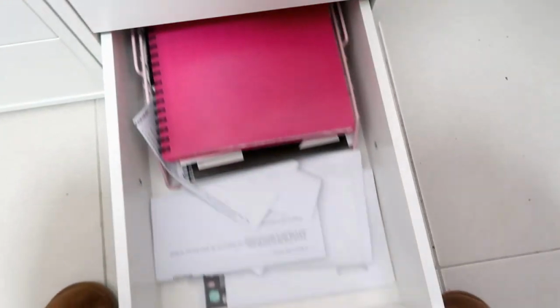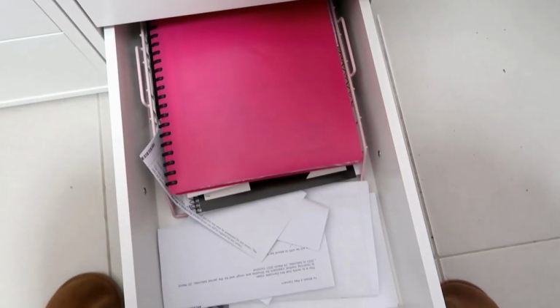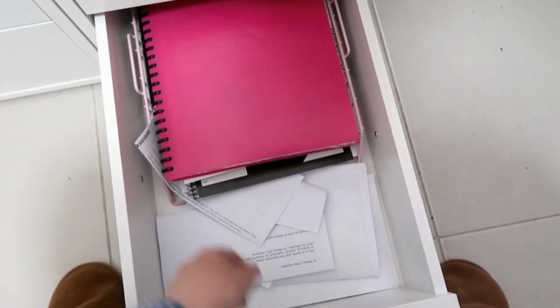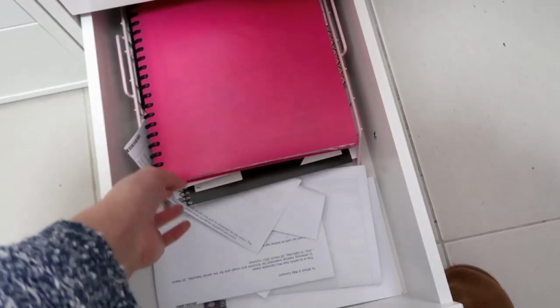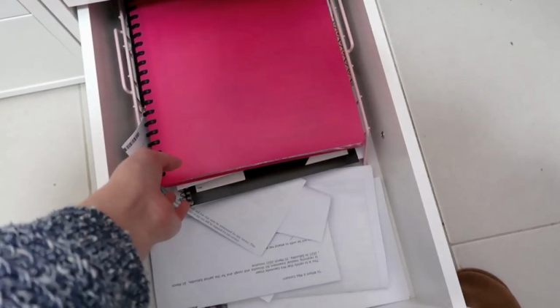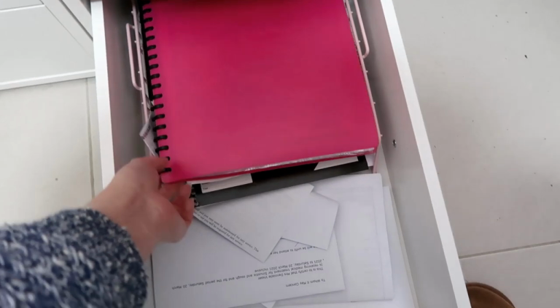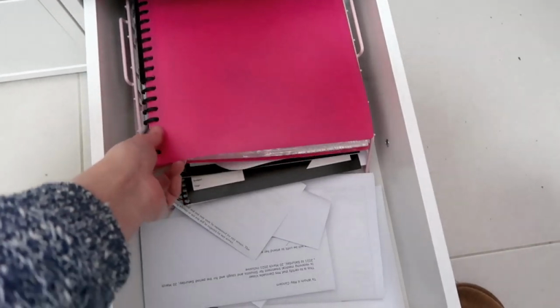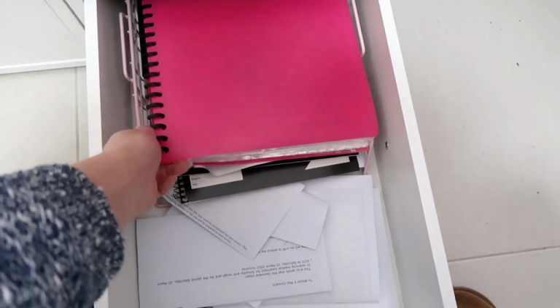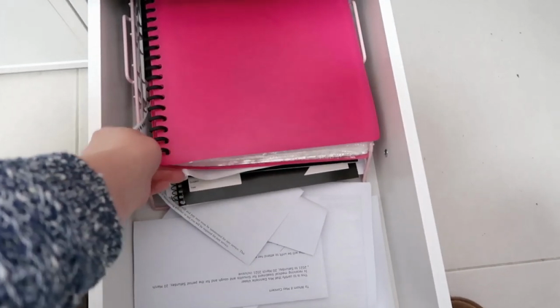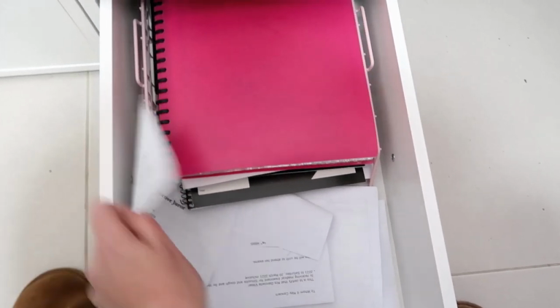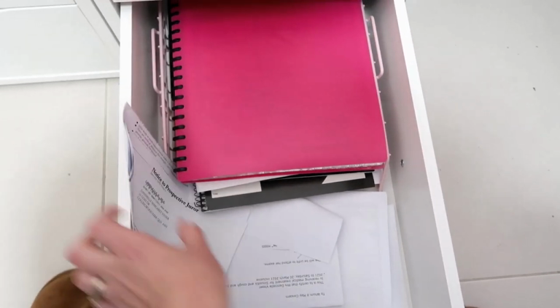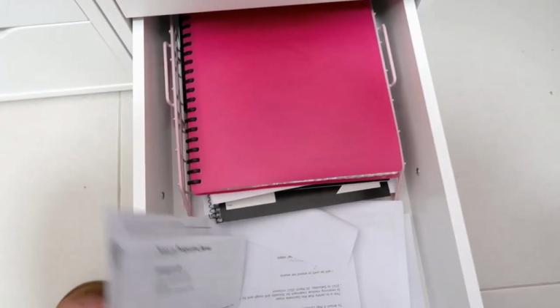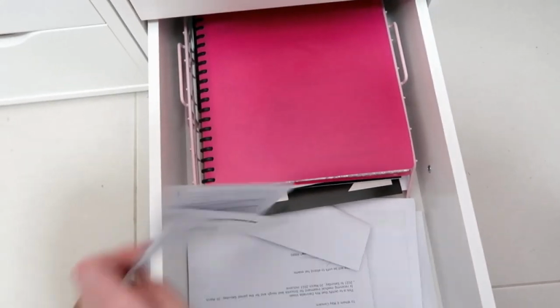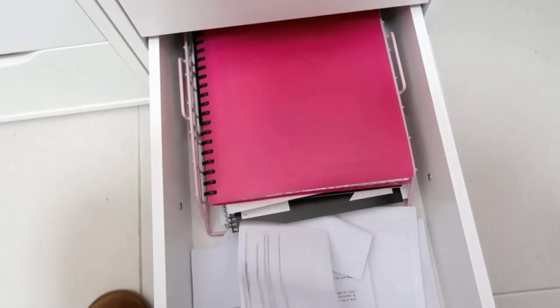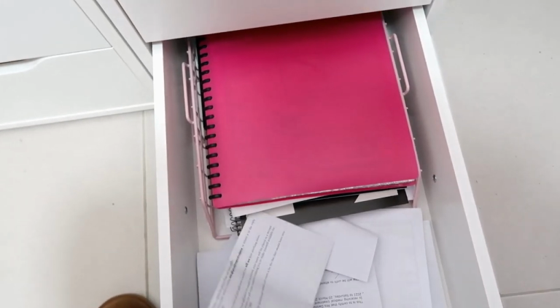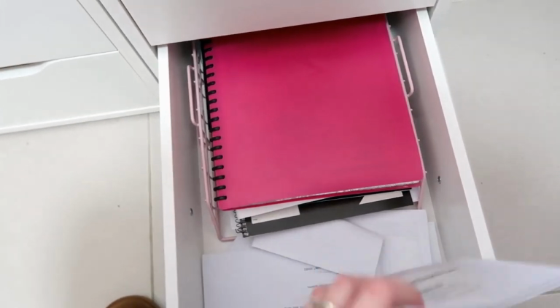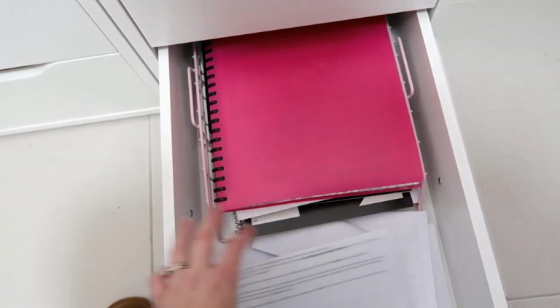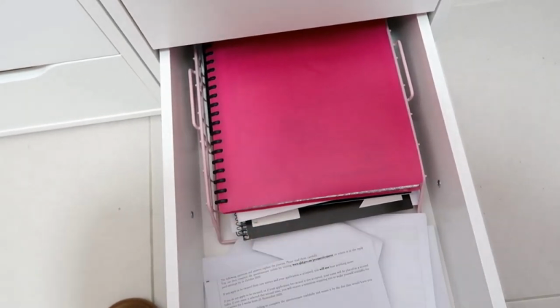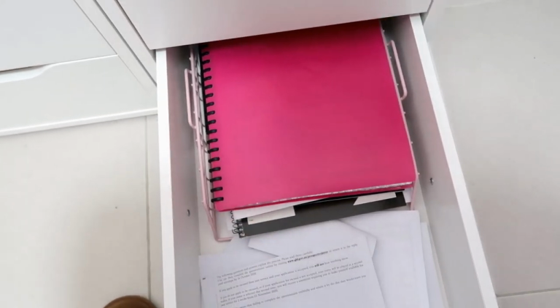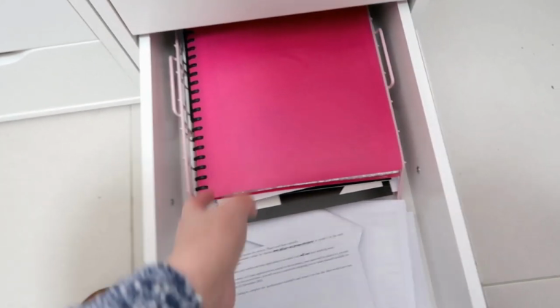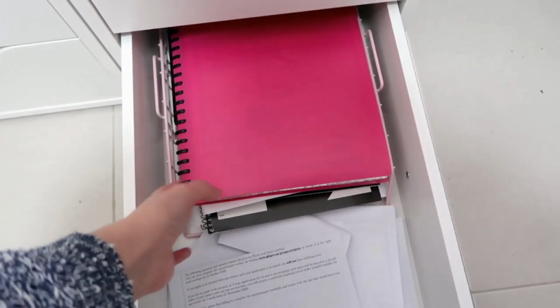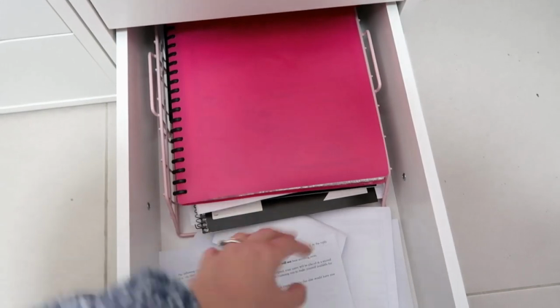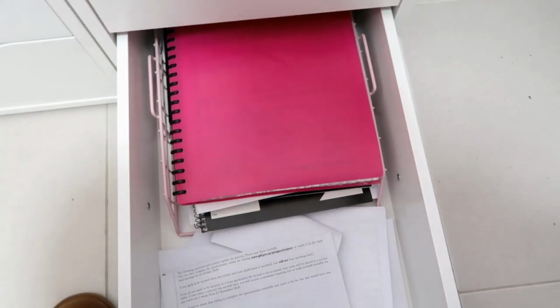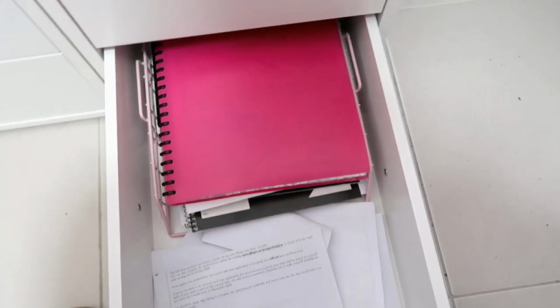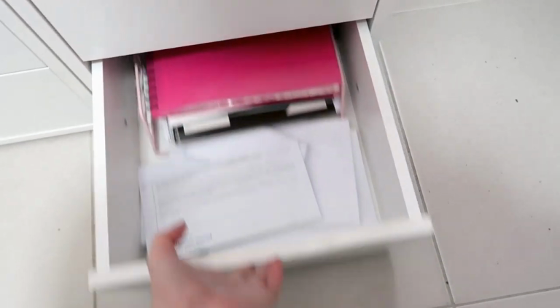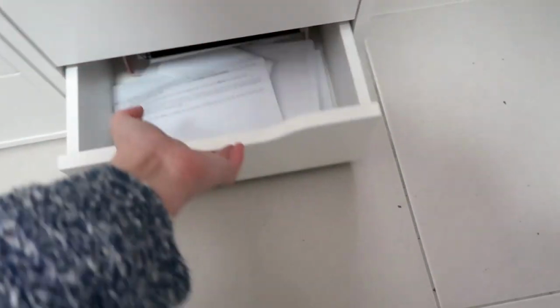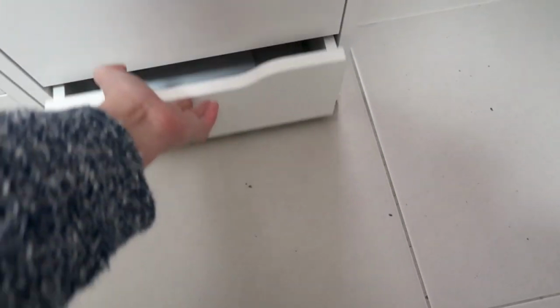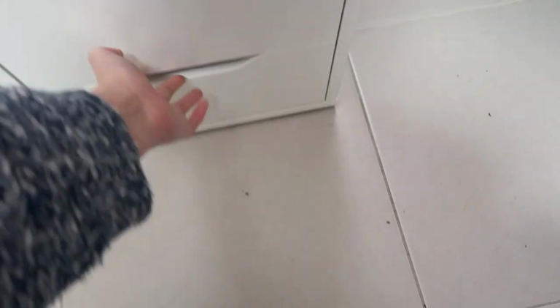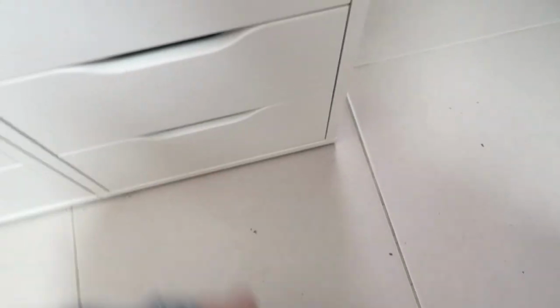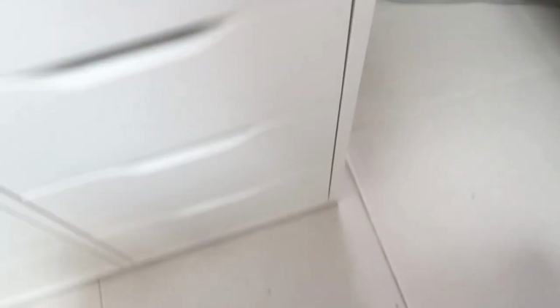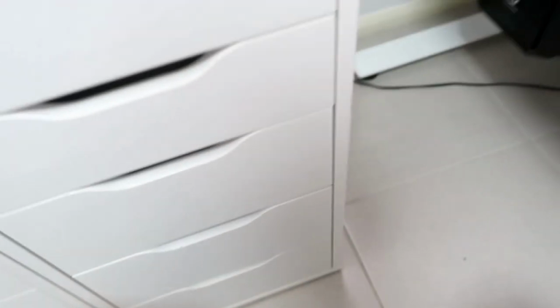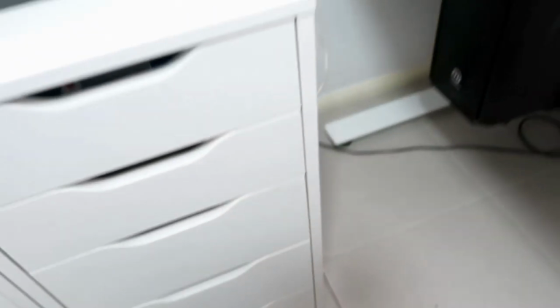And then in the bottom is just paperwork and whatnot — nothing to do with scrapping, just paperwork stuff. Very boring.